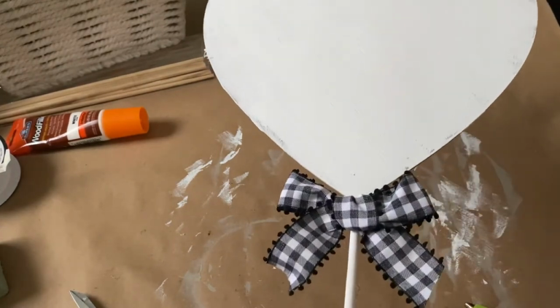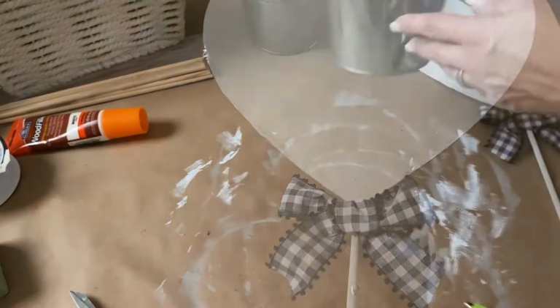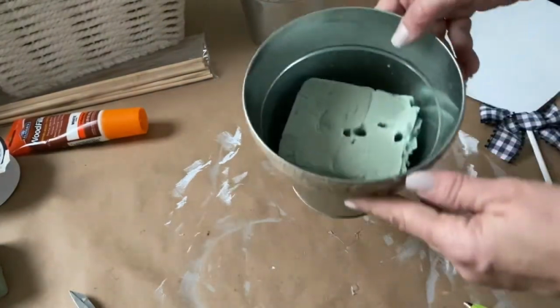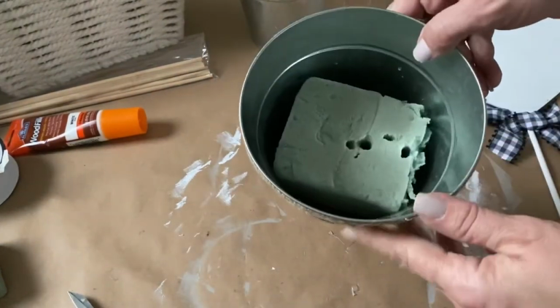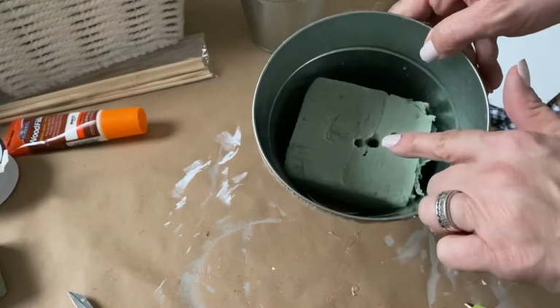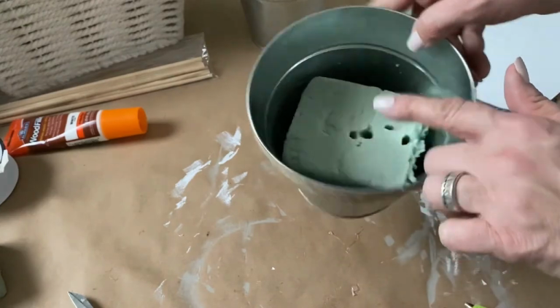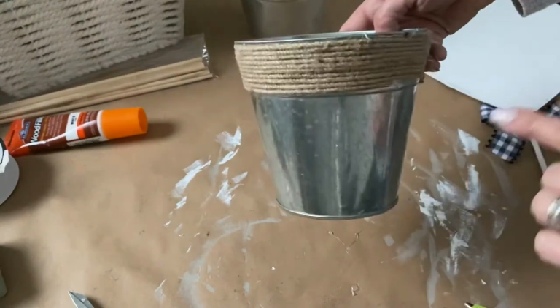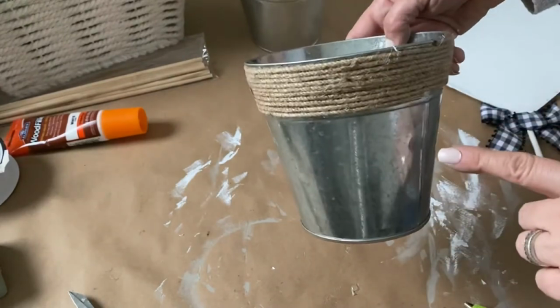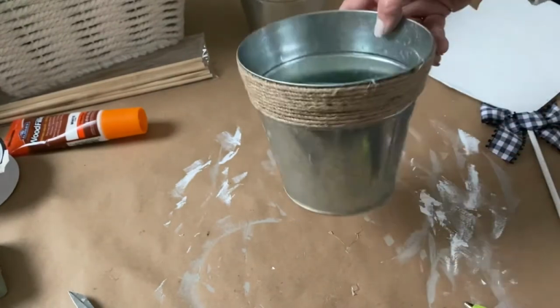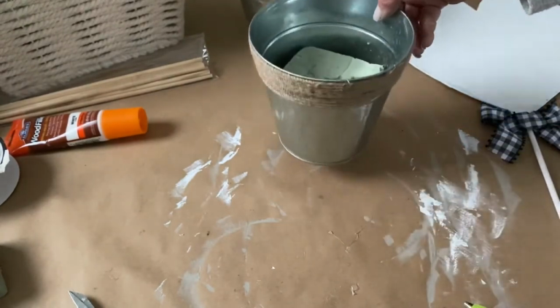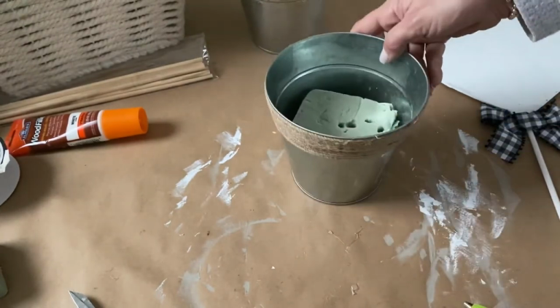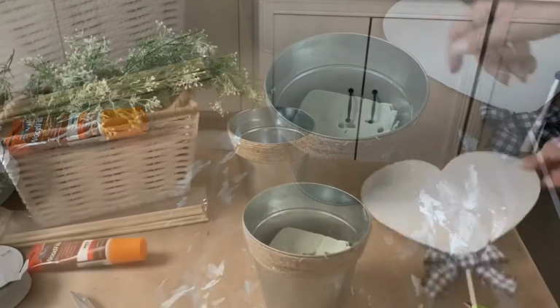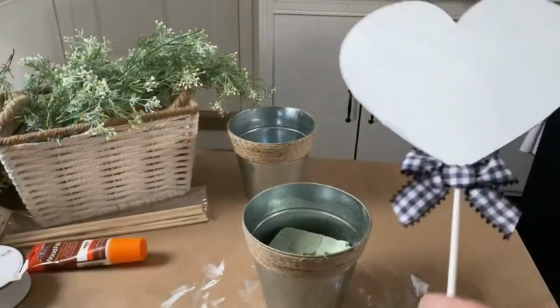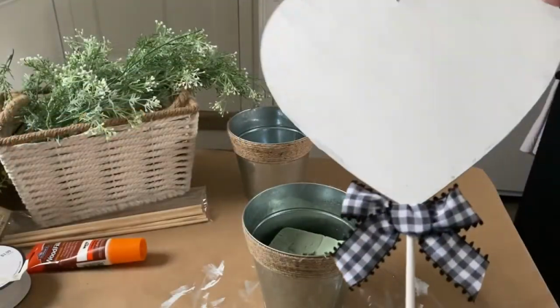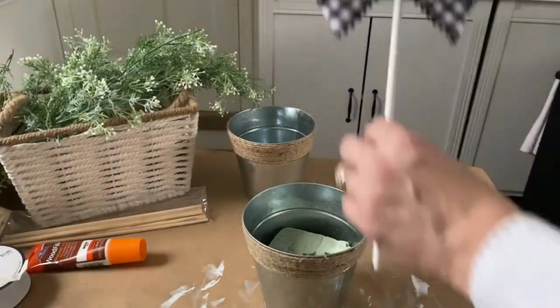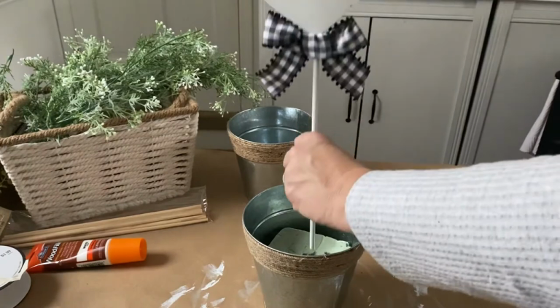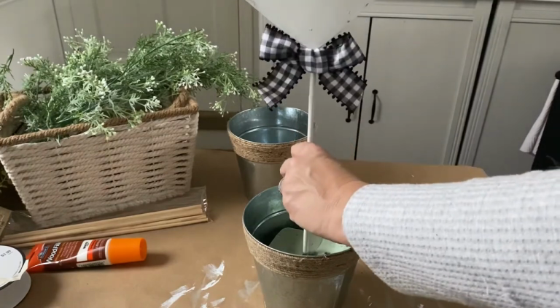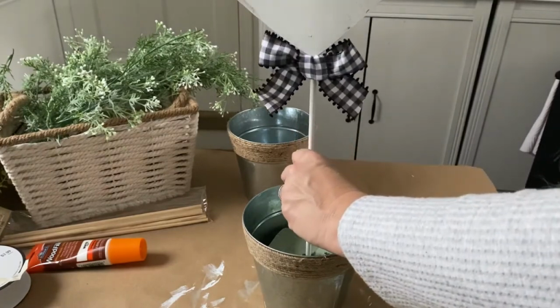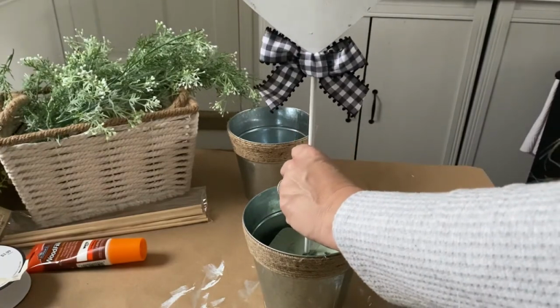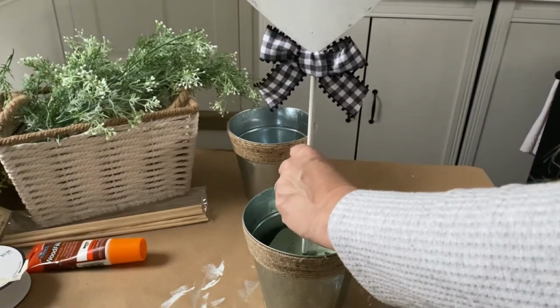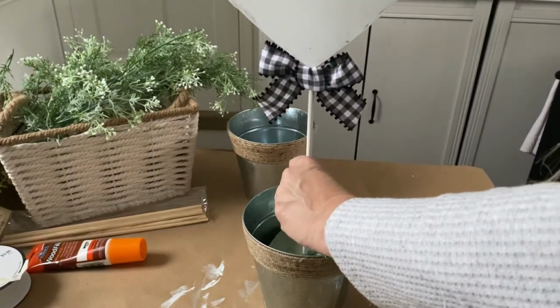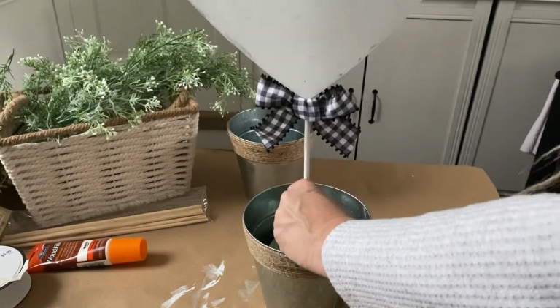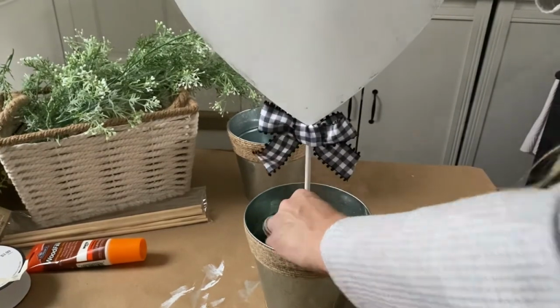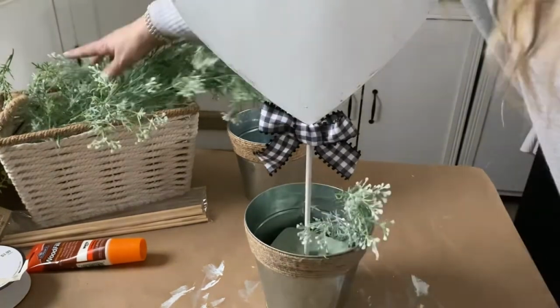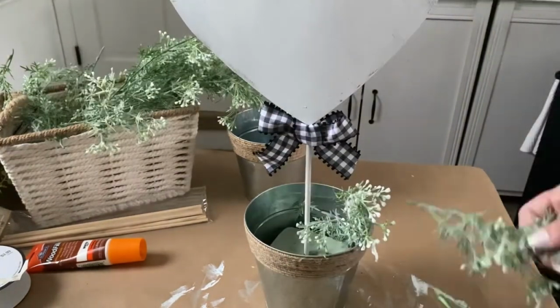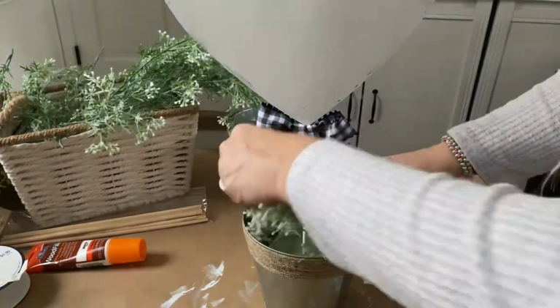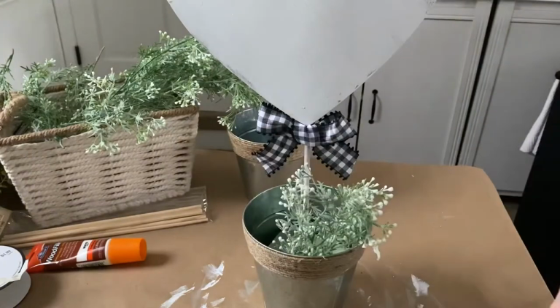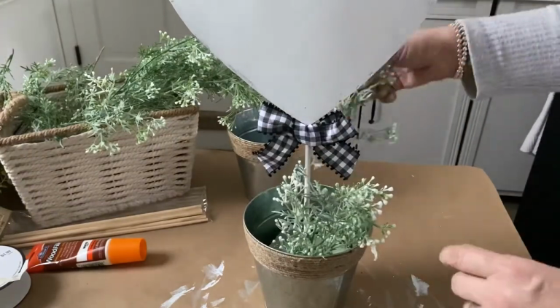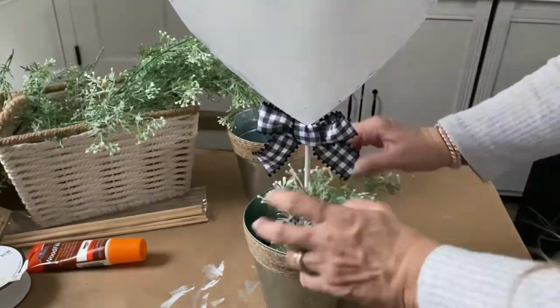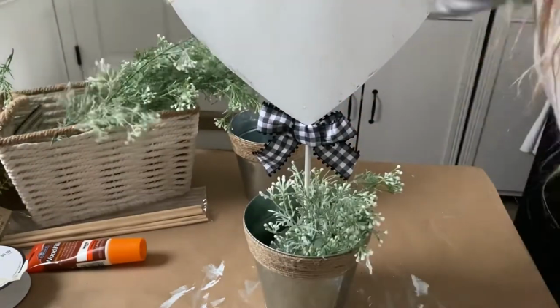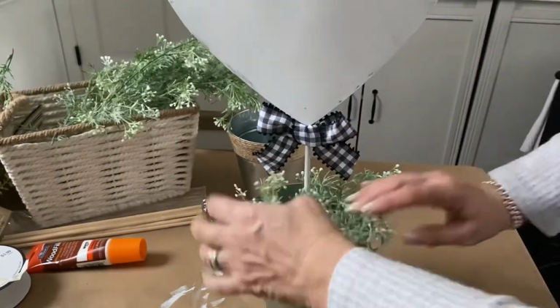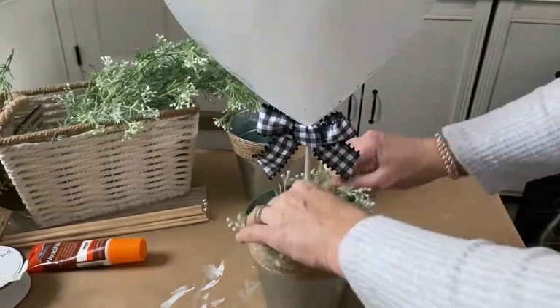Now I'm going to add some floral foam in the bottom of this galvanized pot — both the floral foam and the galvanized pot are from Dollar Tree. I'm going to put my heart stake in the center and then cover the floral foam with some greenery I had on hand from the craft store.